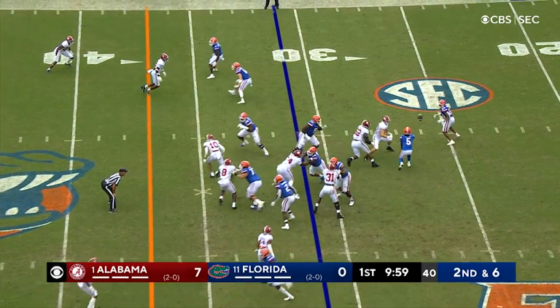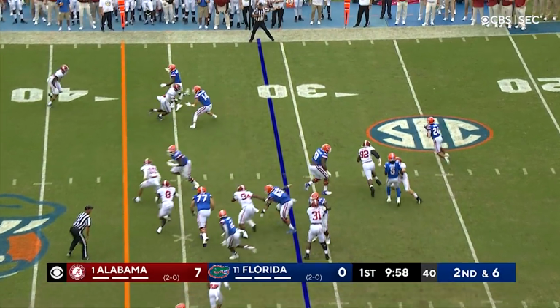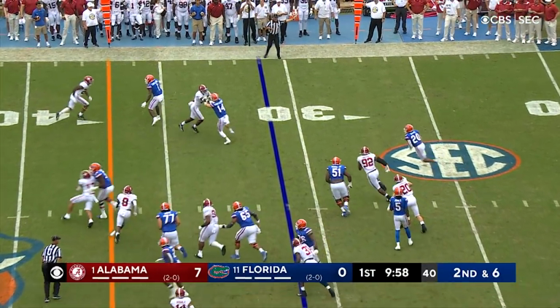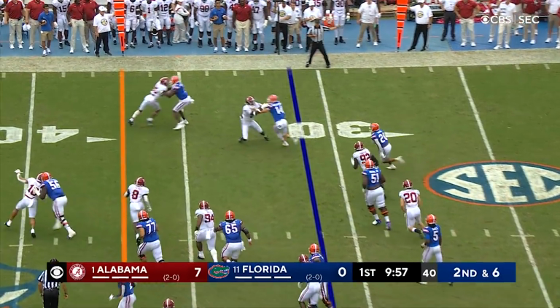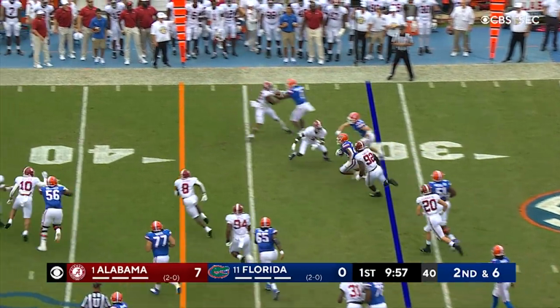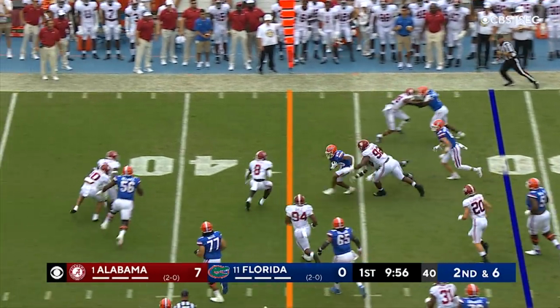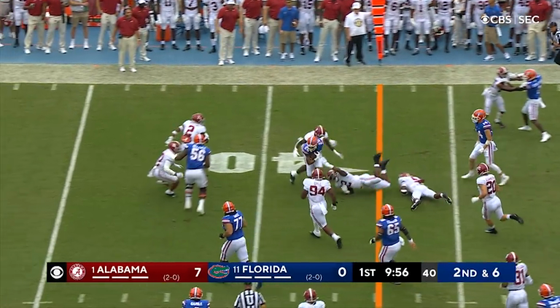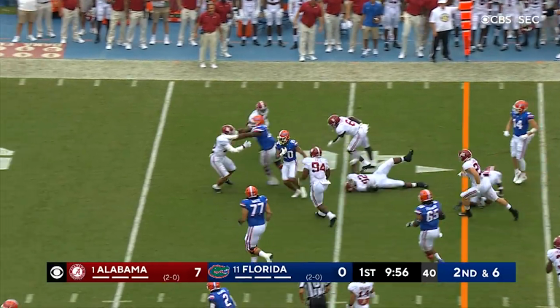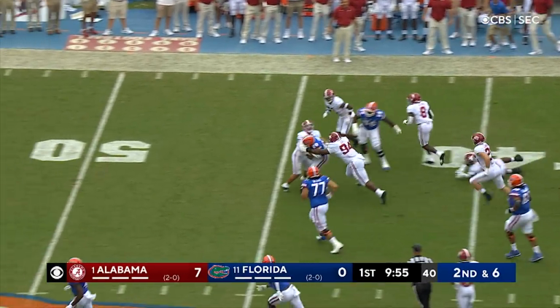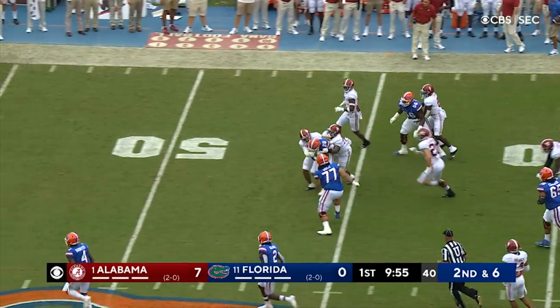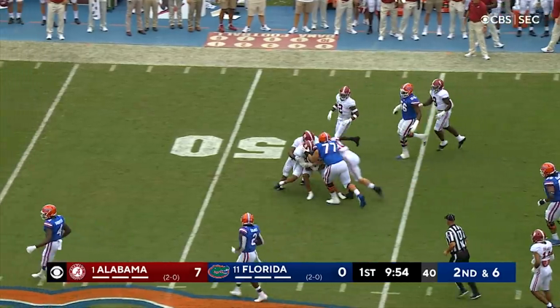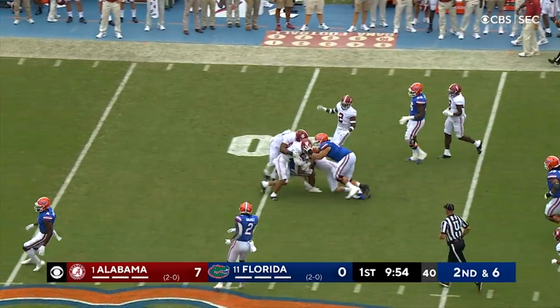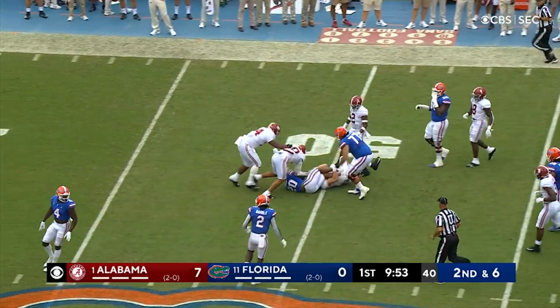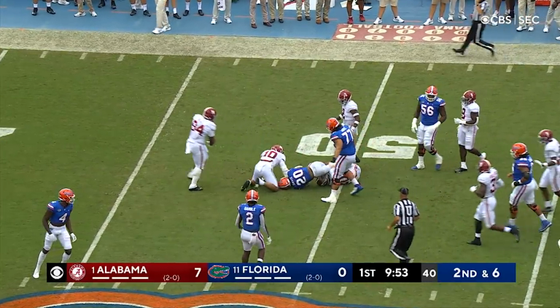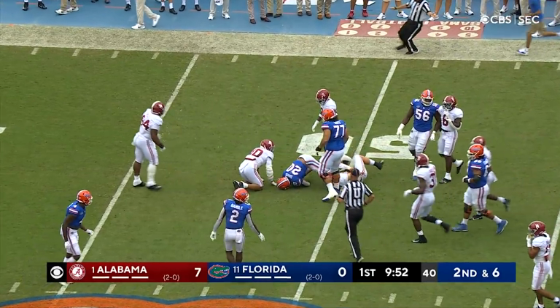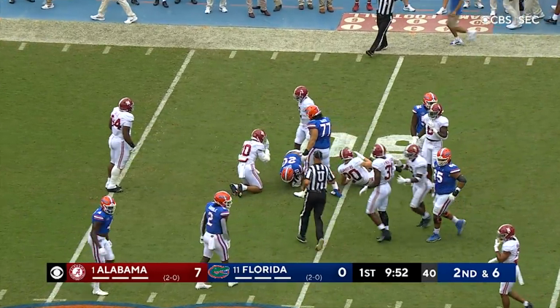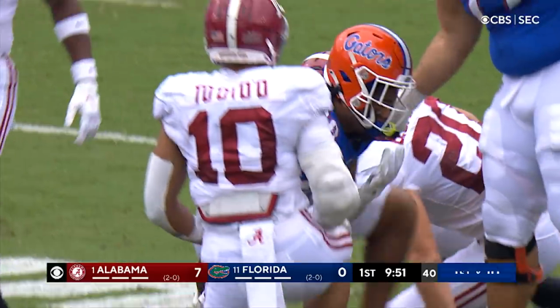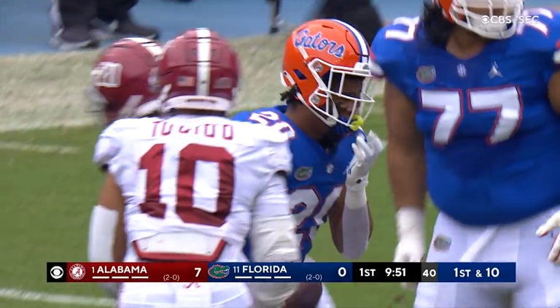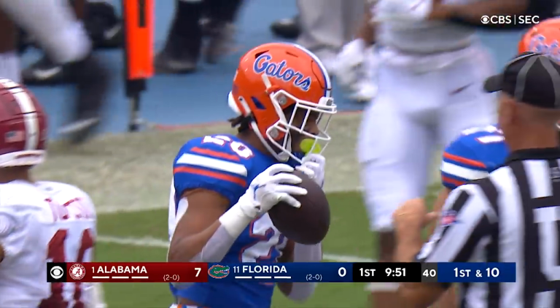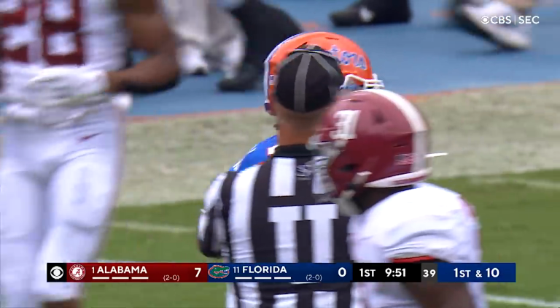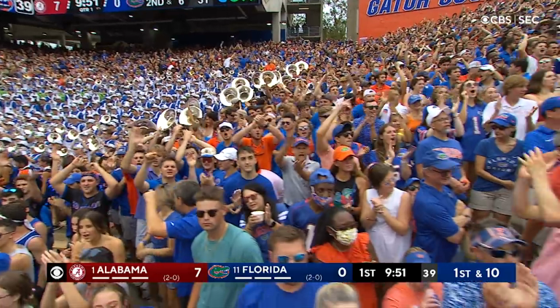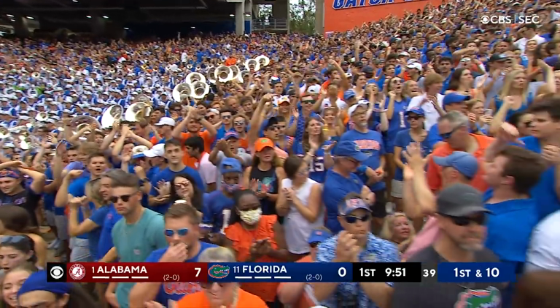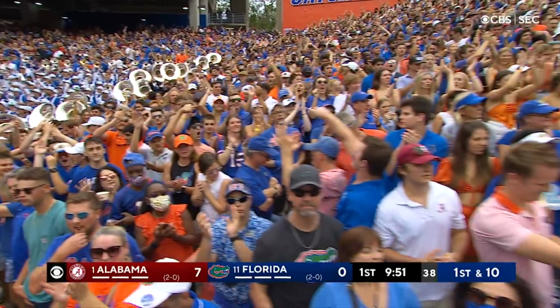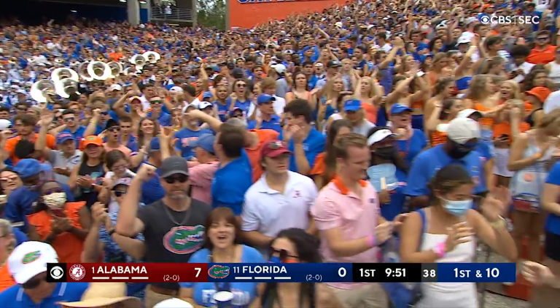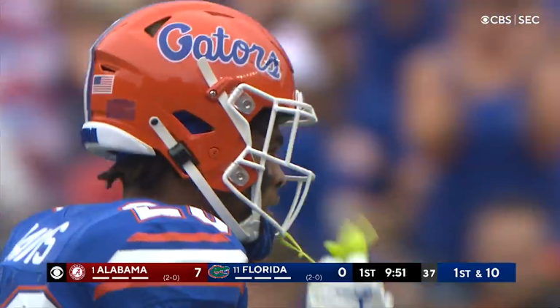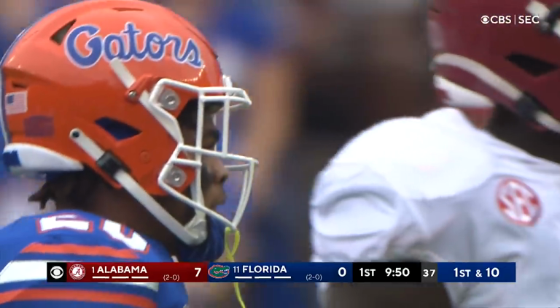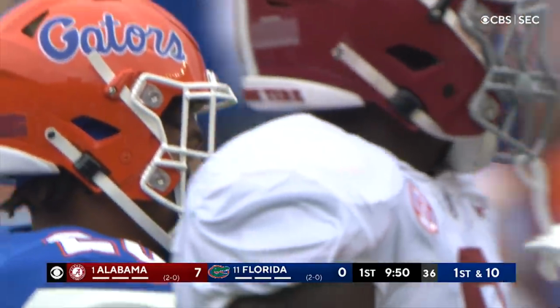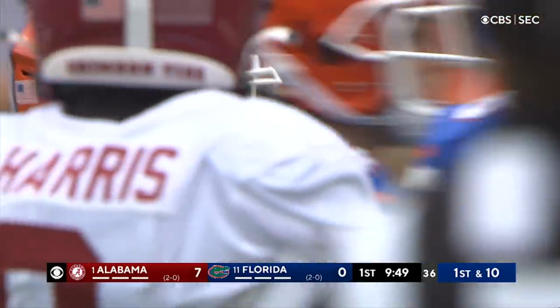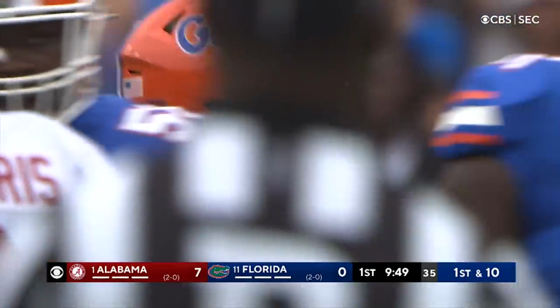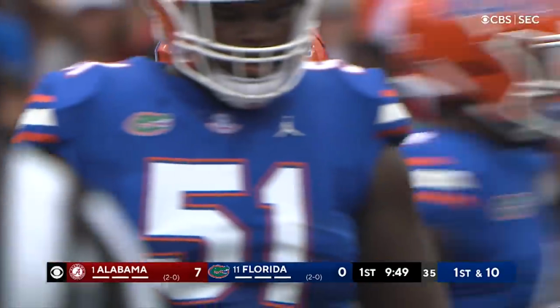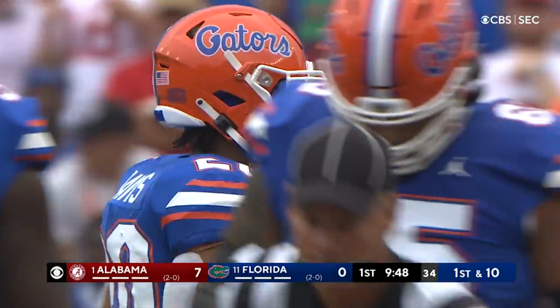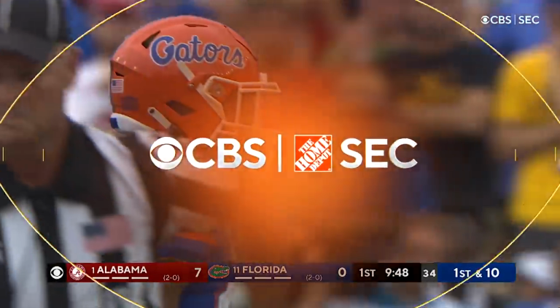There's the snap to Jones. Jones options it back to the running back, and here's Davis on a turn. Gets a nice run across the 40 yard line, across the 45 yard line. He's at midfield and pushing into Alabama territory, down to the 49 yard line. What a beautiful run on the option toss to Malik Davis.